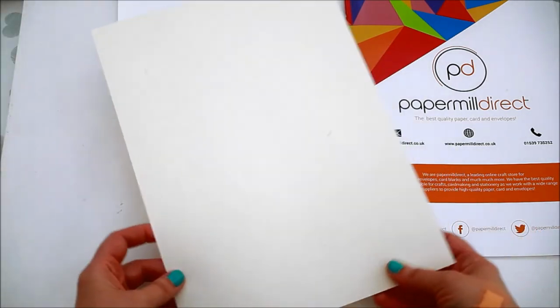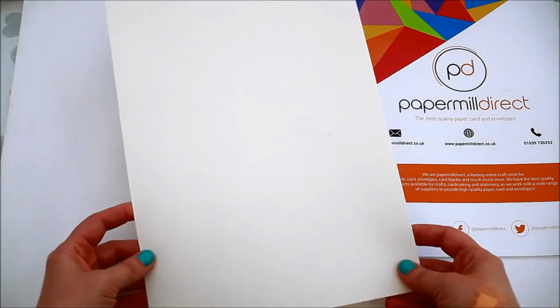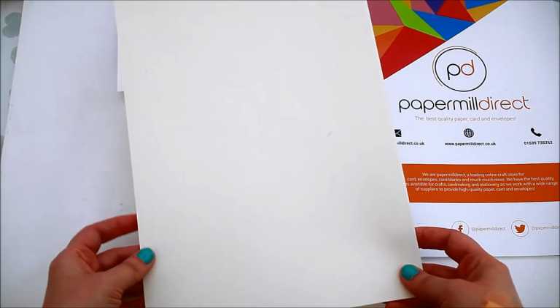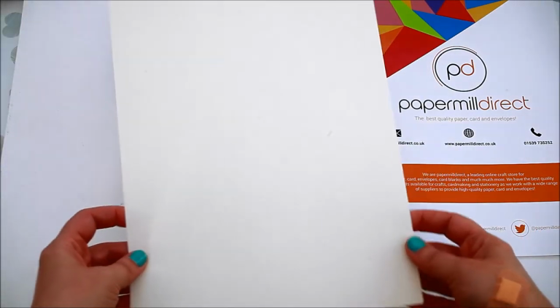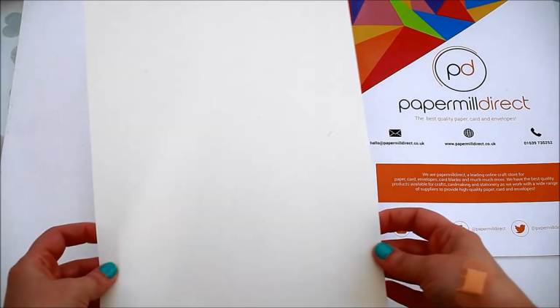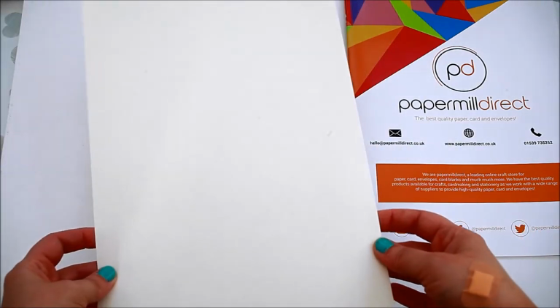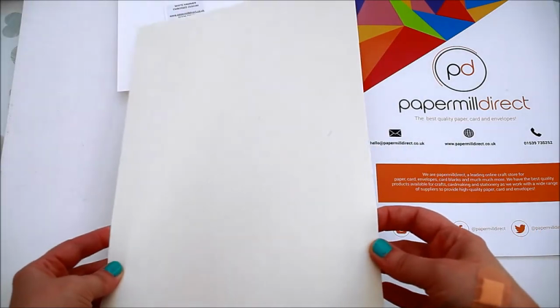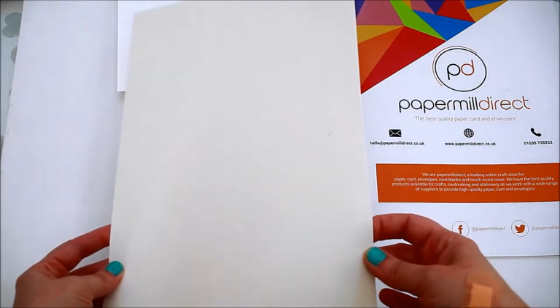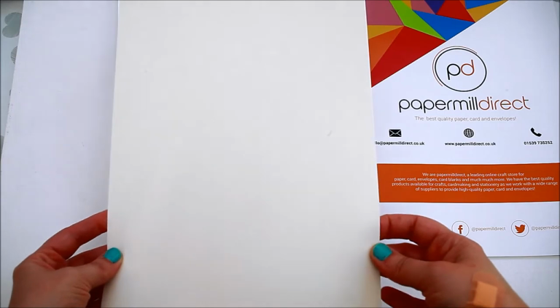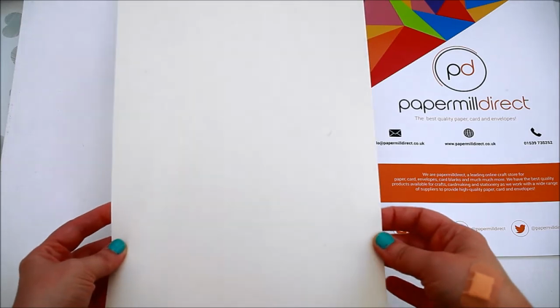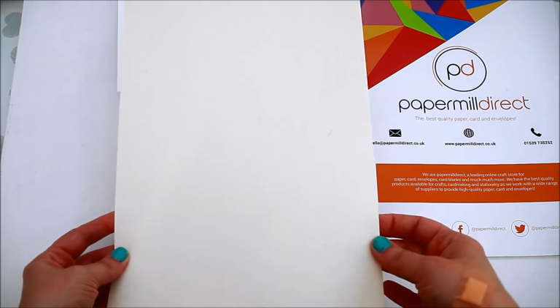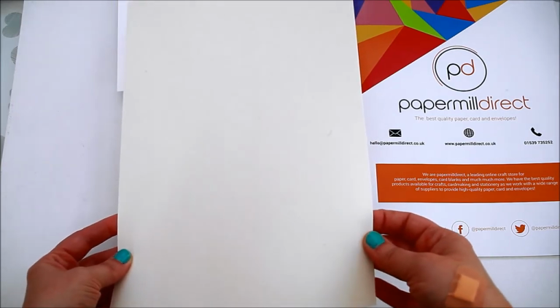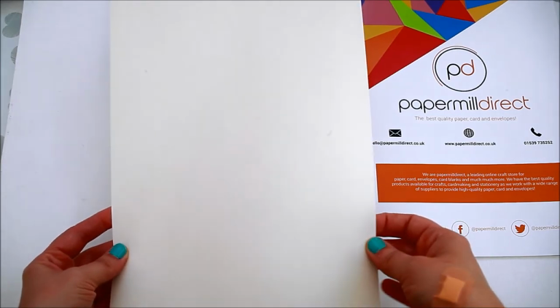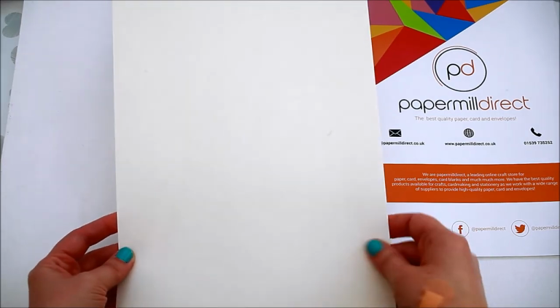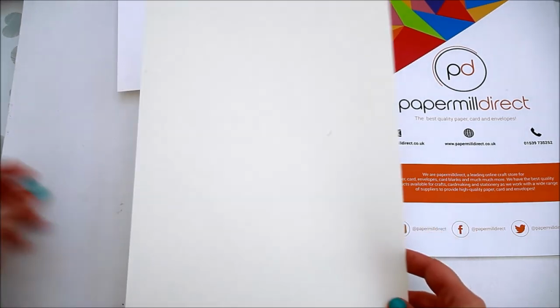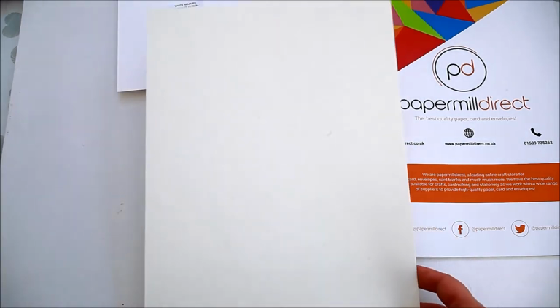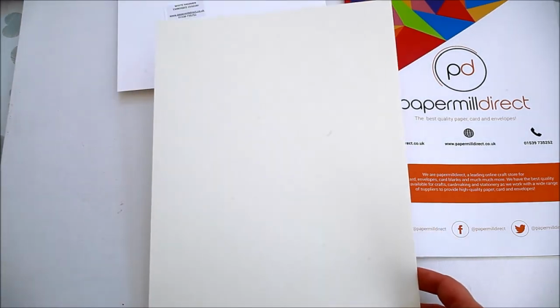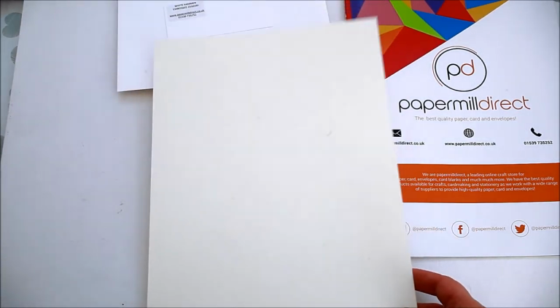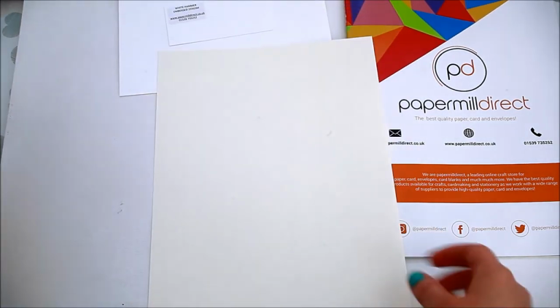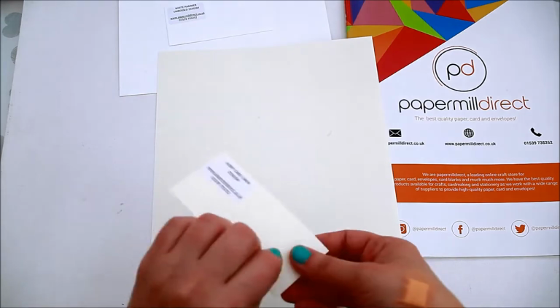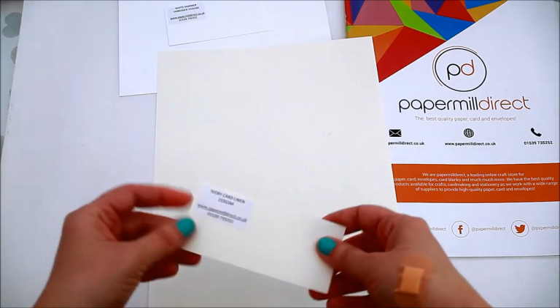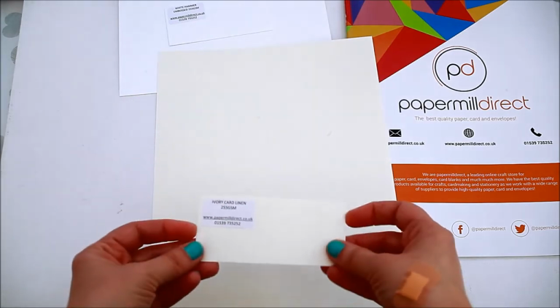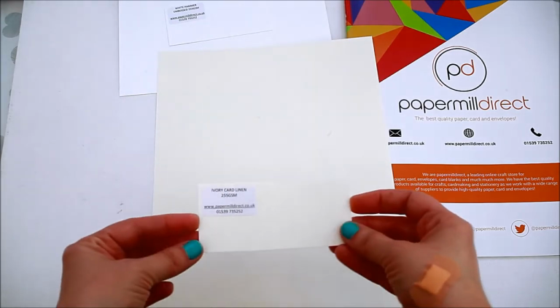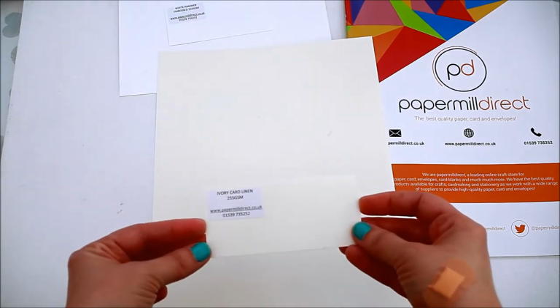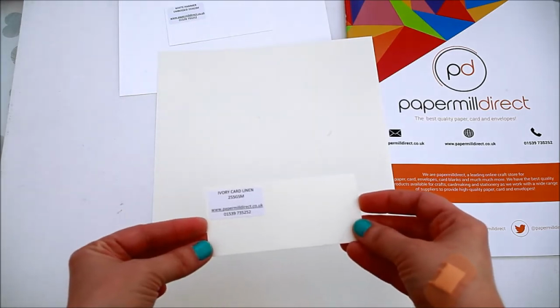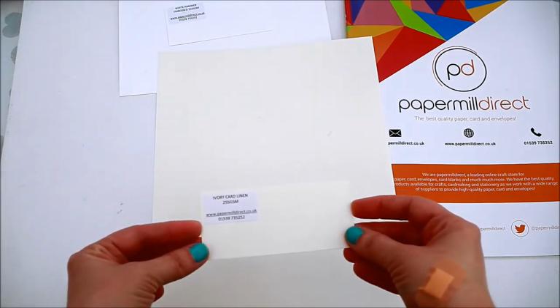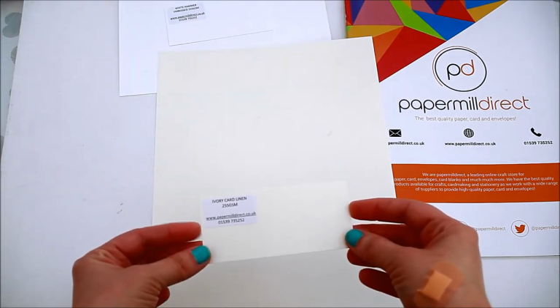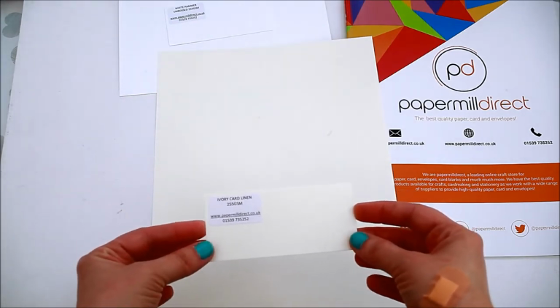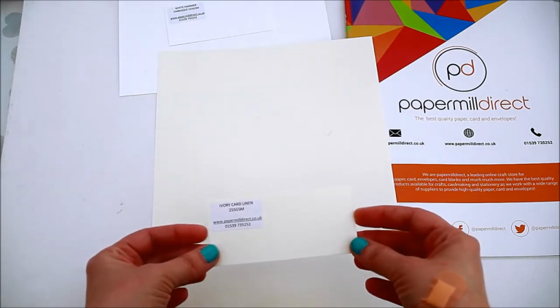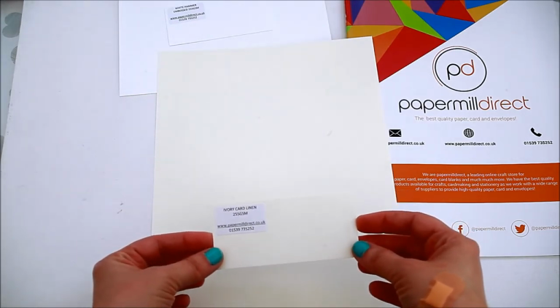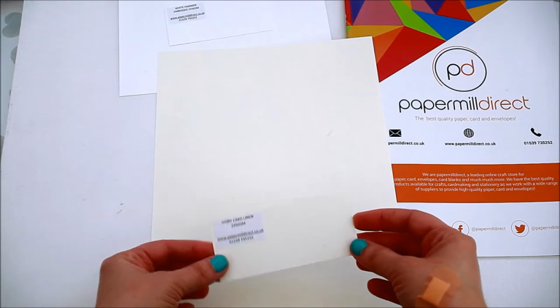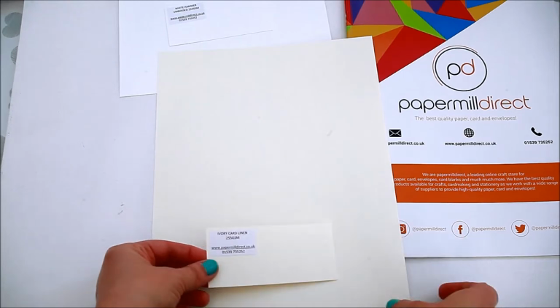The next one is the ivory card linen 255 GSM, which has a pretty texture and it's really smooth as well.